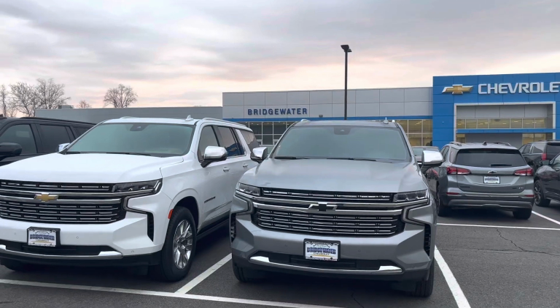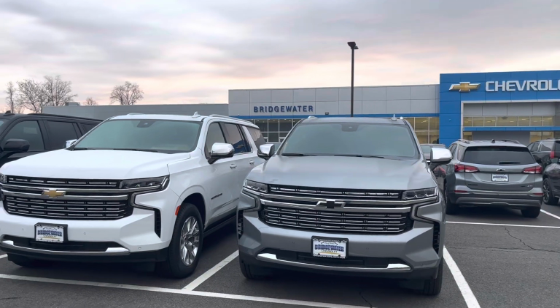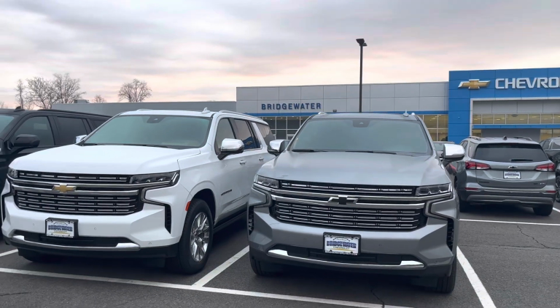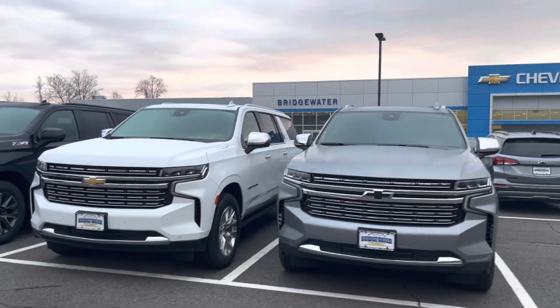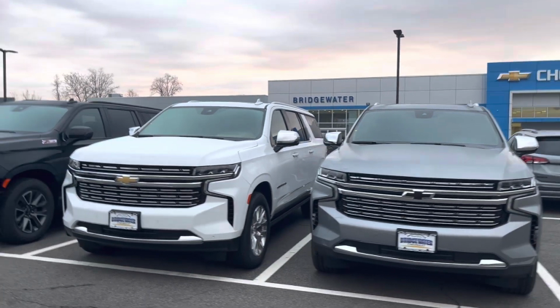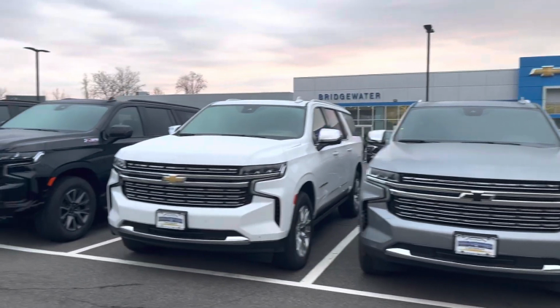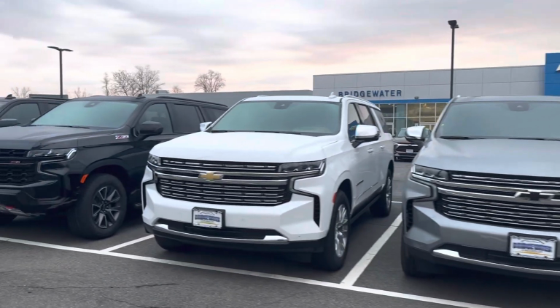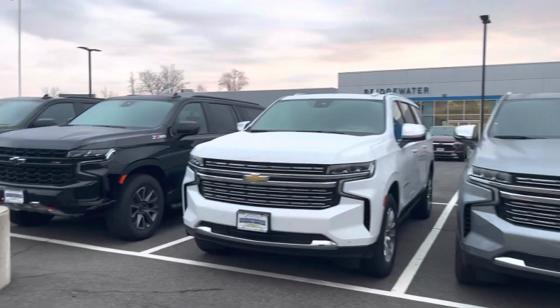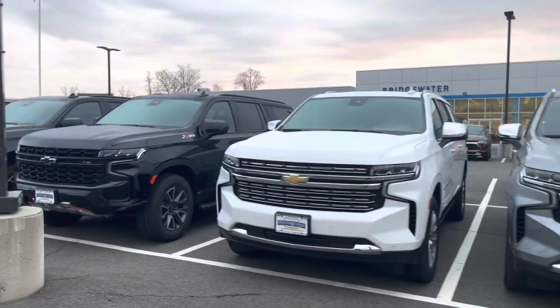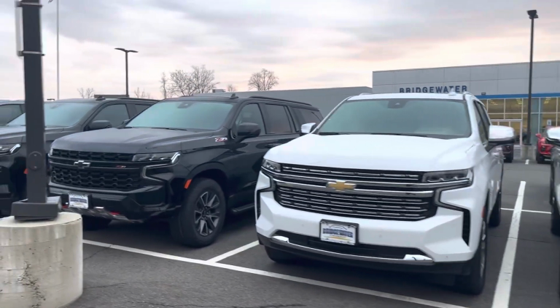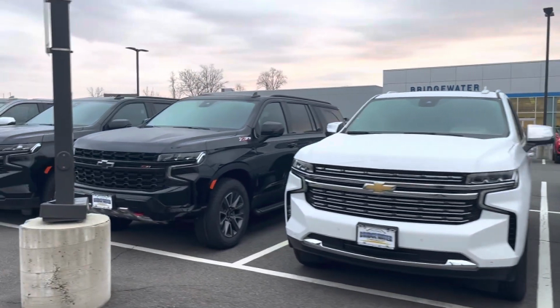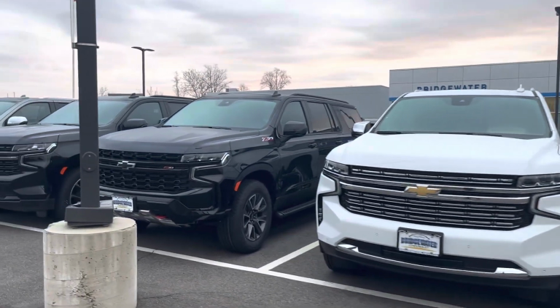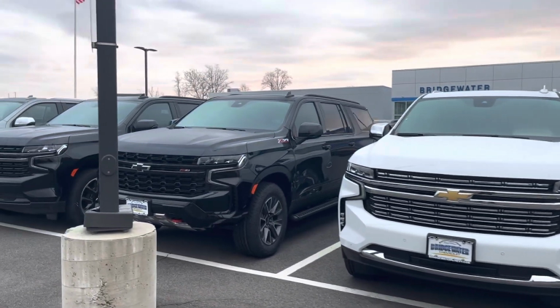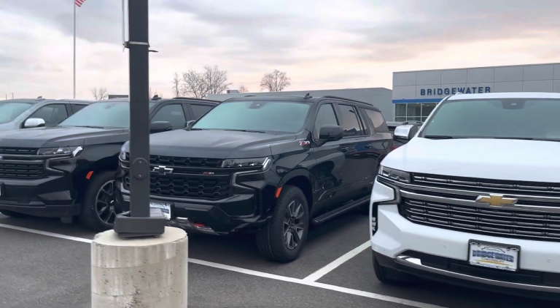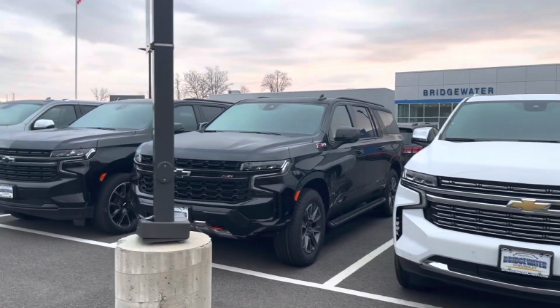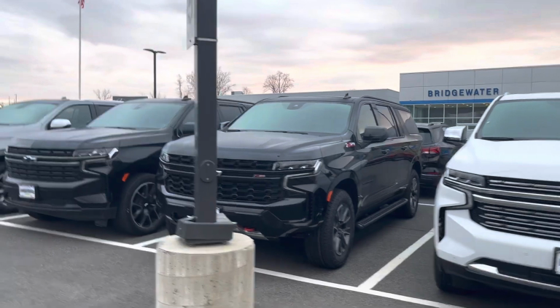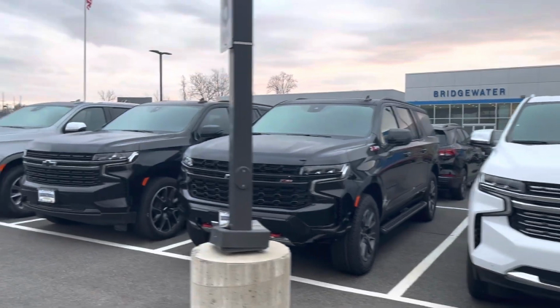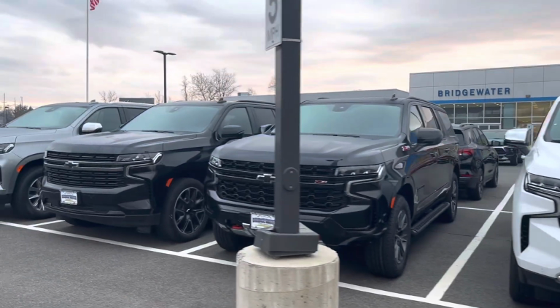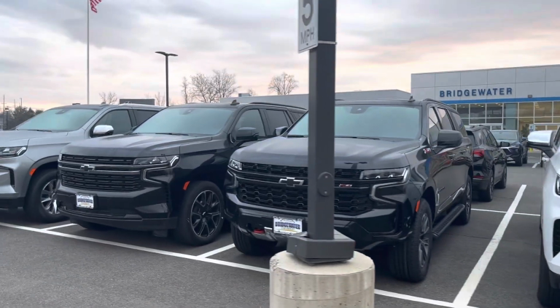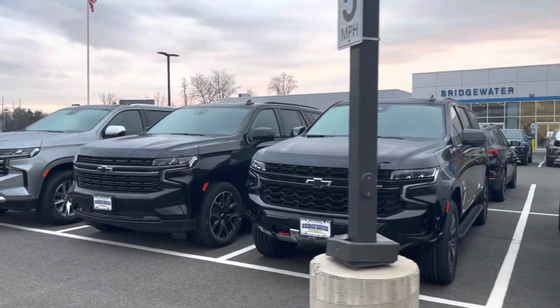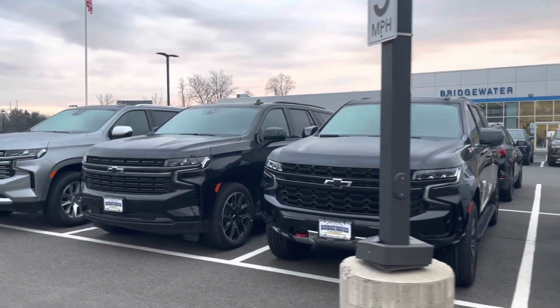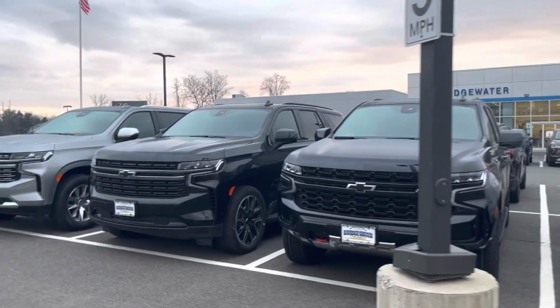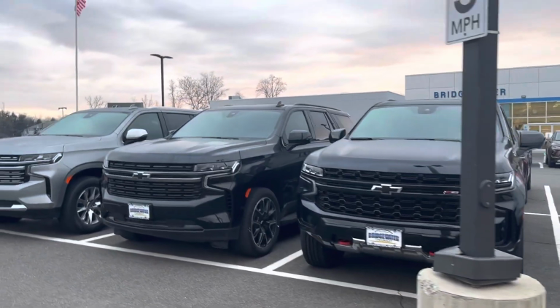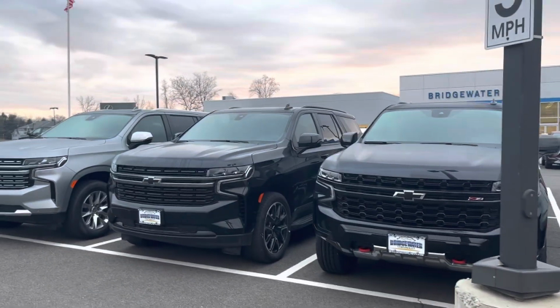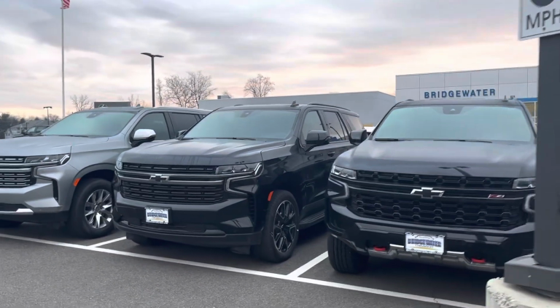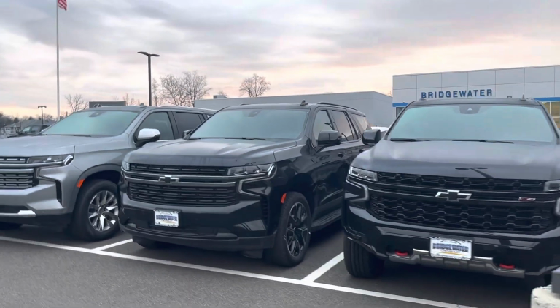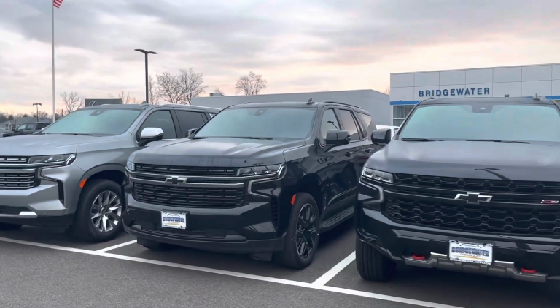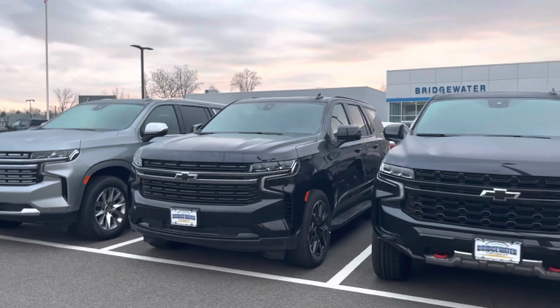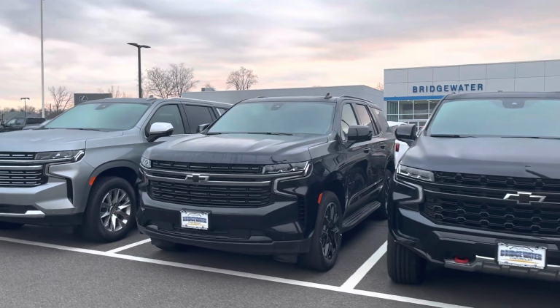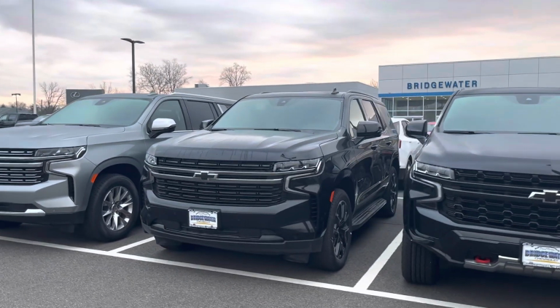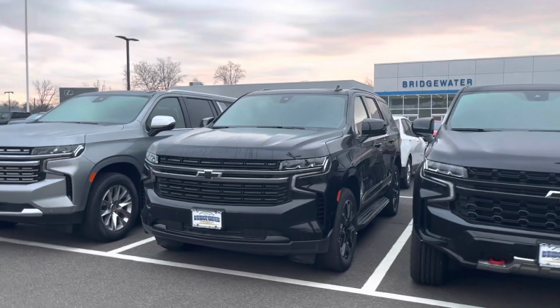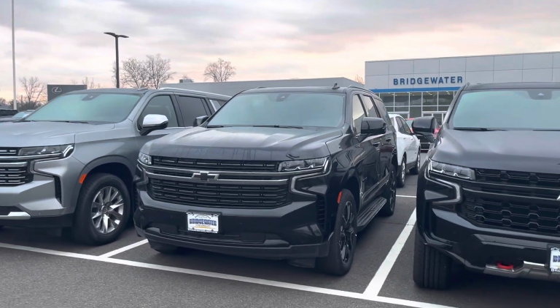Good morning, Shahid. It's Noah Ferez from Bridgewater Chevy. Thanks so much for your interest in our new Chevy Suburban. That was an awesome choice, and I got some great news.